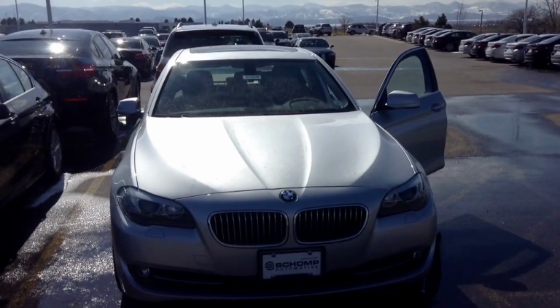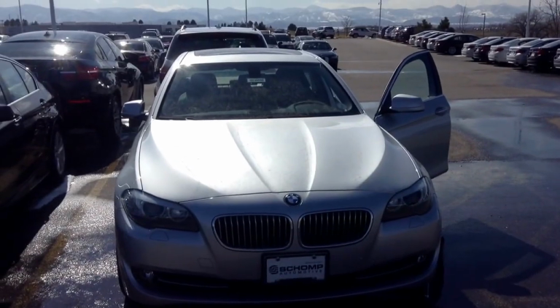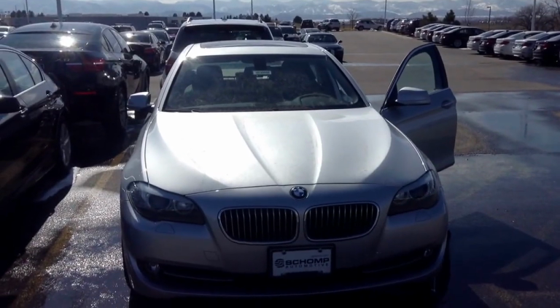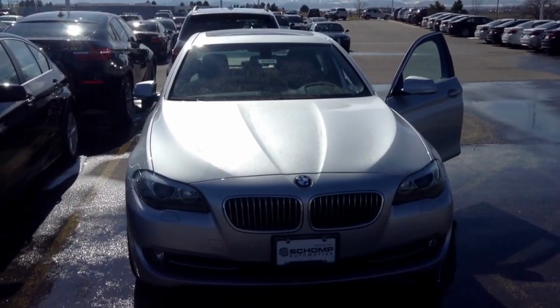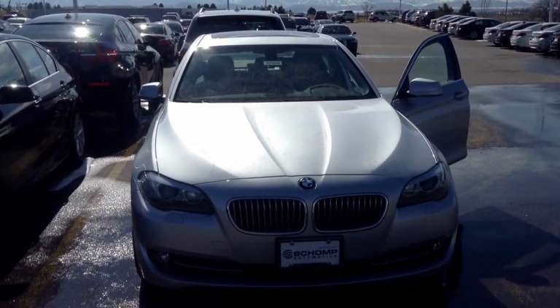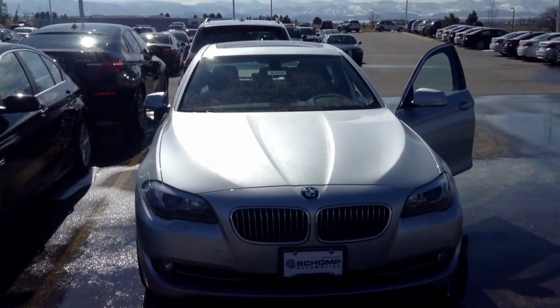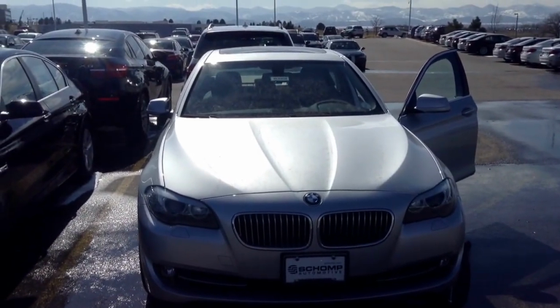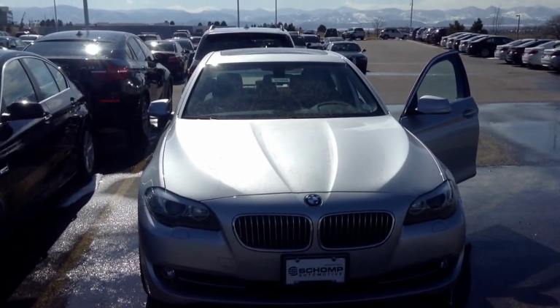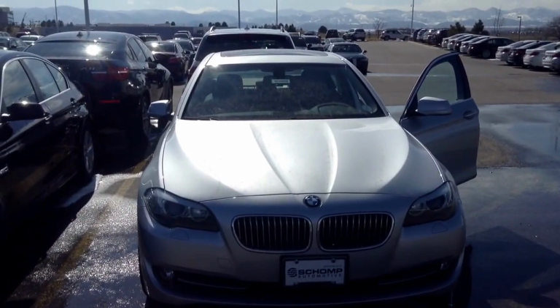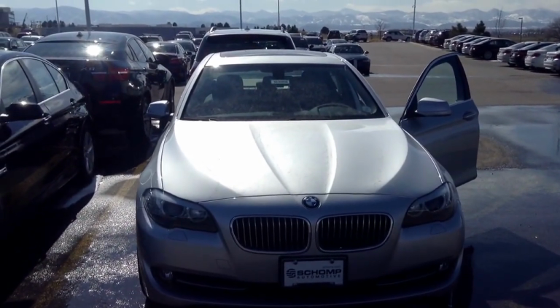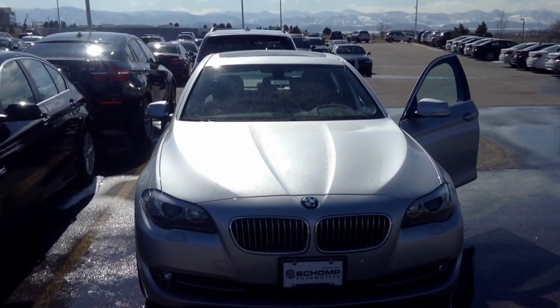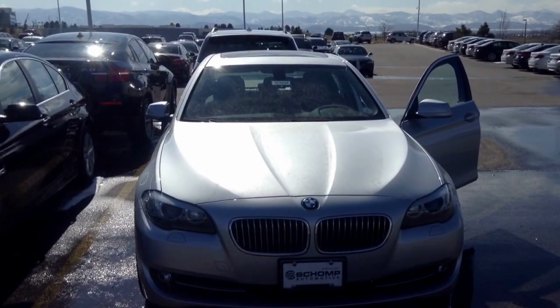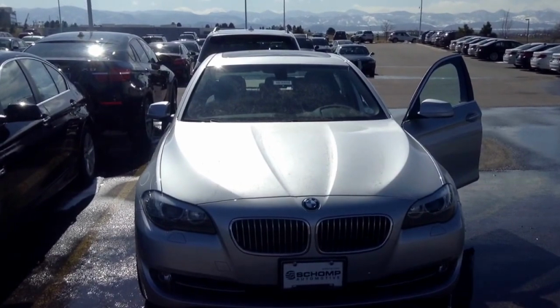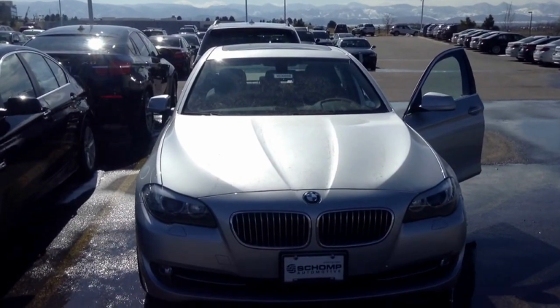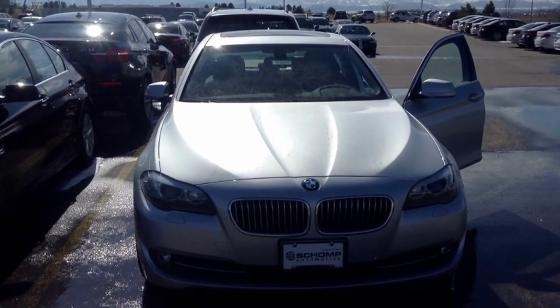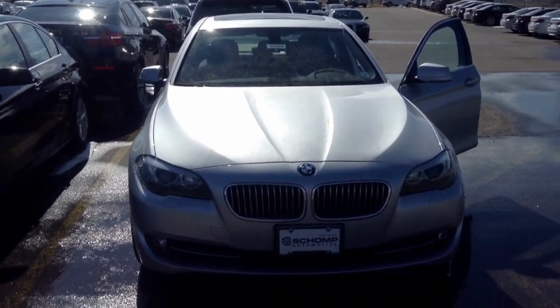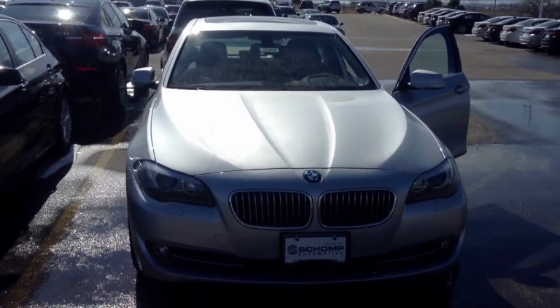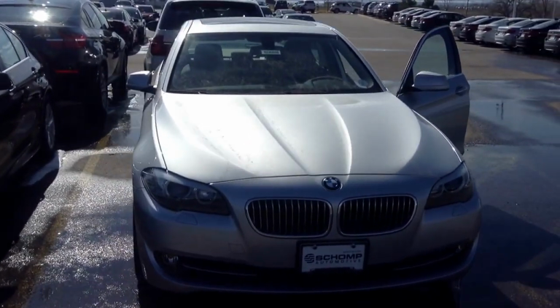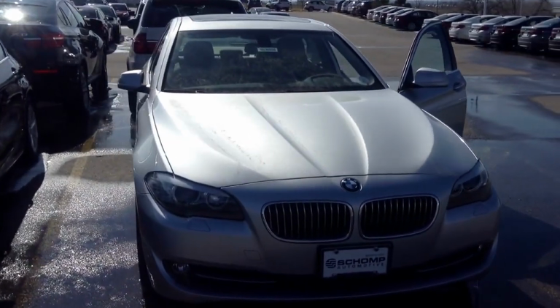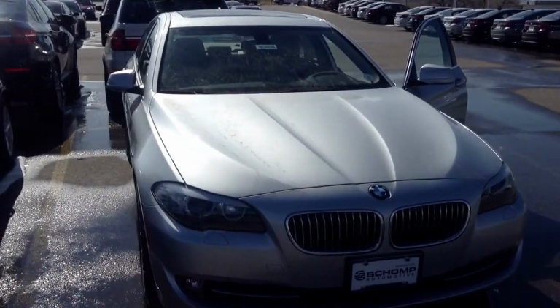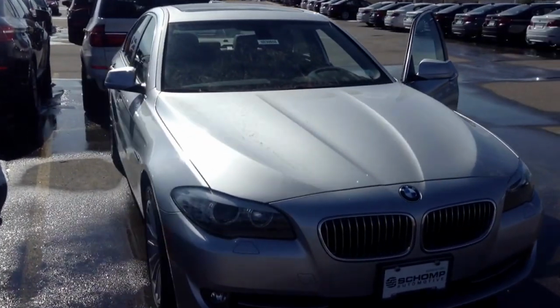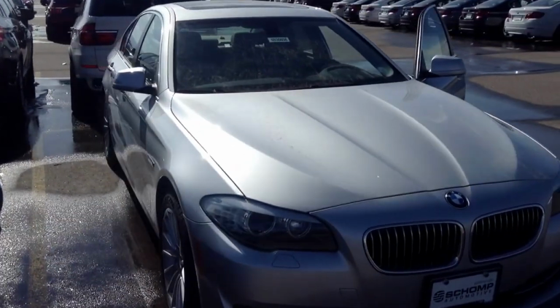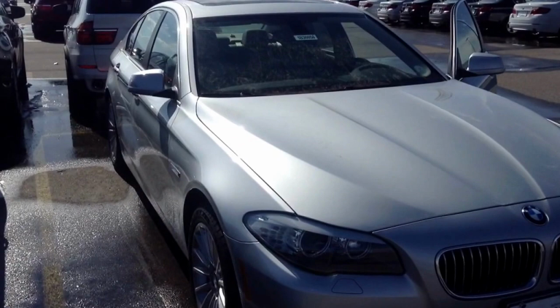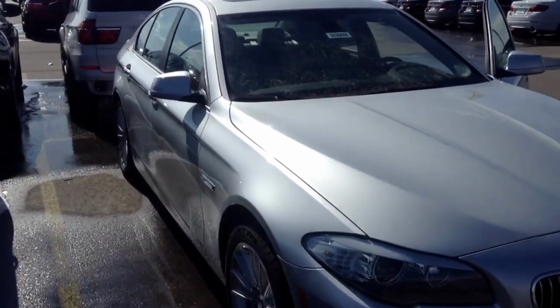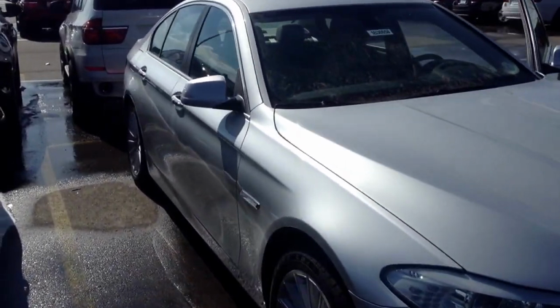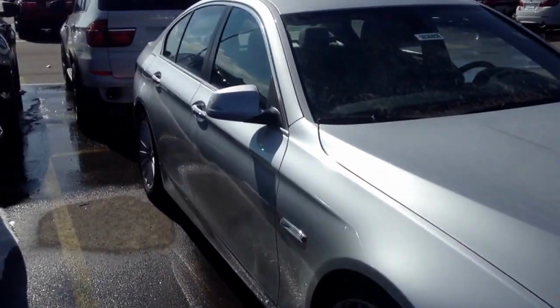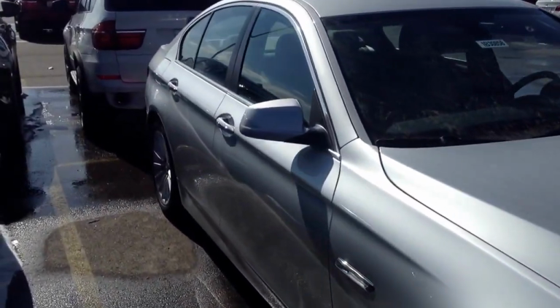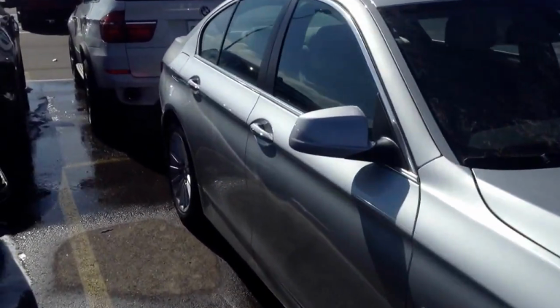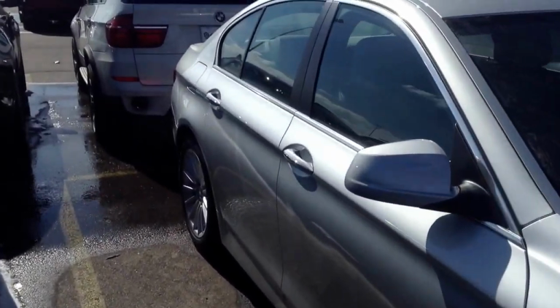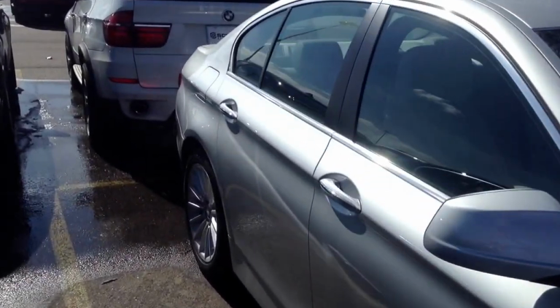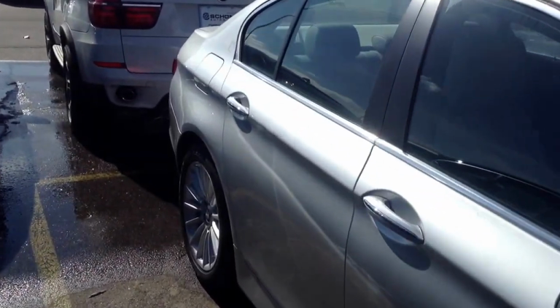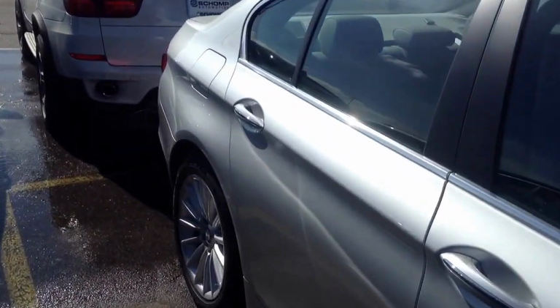Hi, this is Steve at Chant BMW. I just wanted to take a quick video of the 2013 535 that you inquired about. It's the titanium silver with the gray leather interior. Just a quick walk around on the car in case you haven't seen one in person. Hopefully this might help.